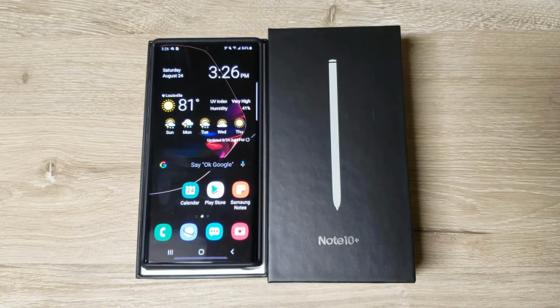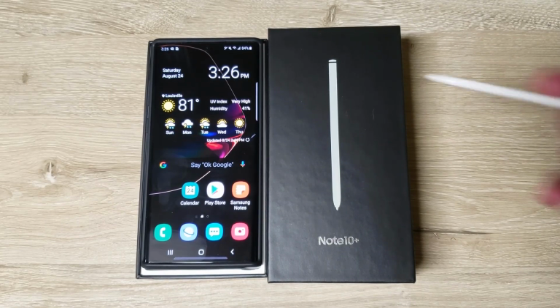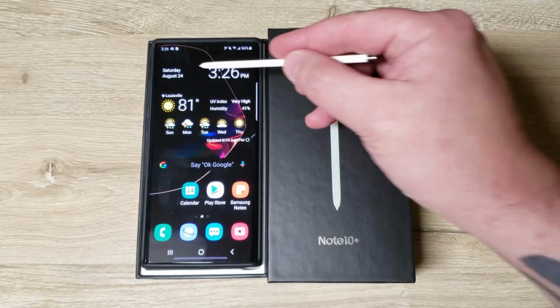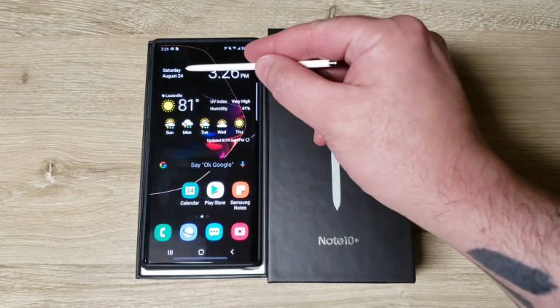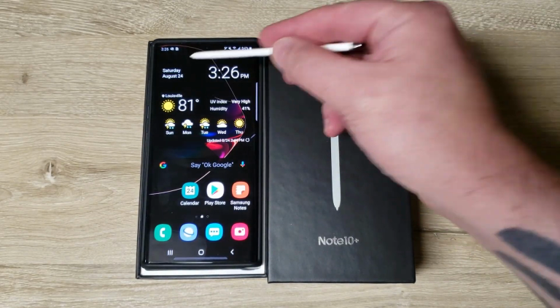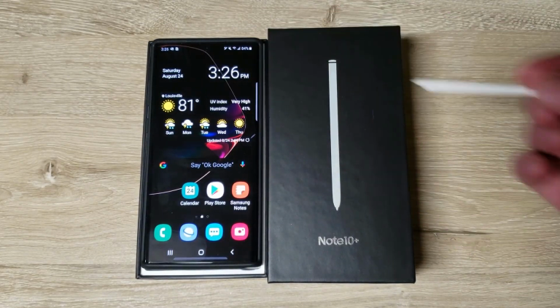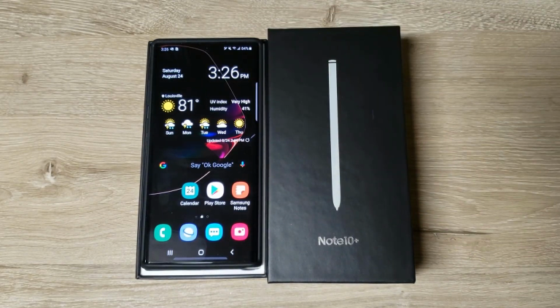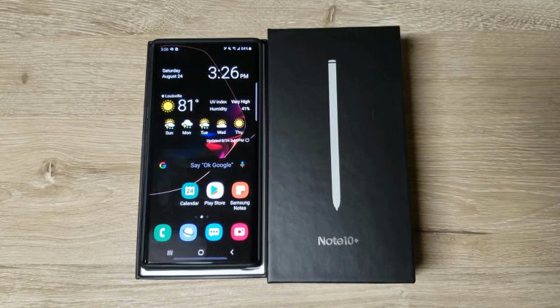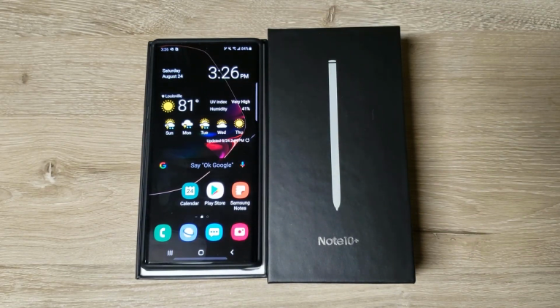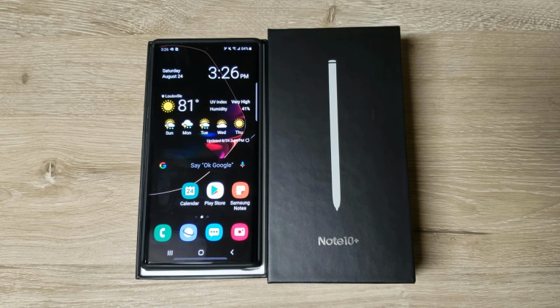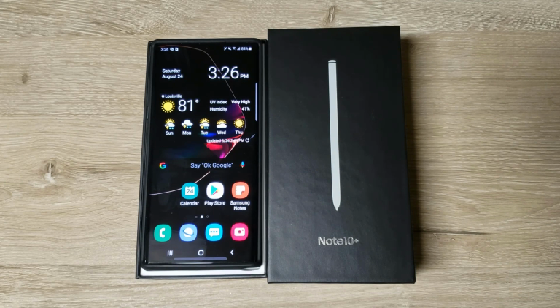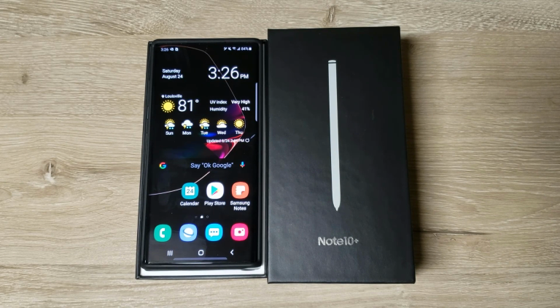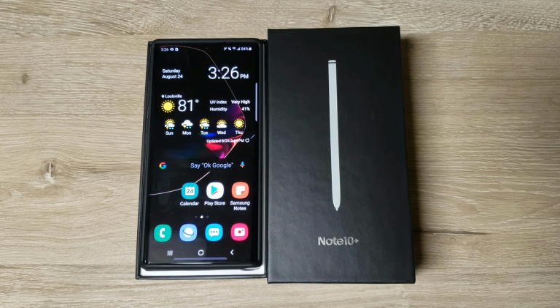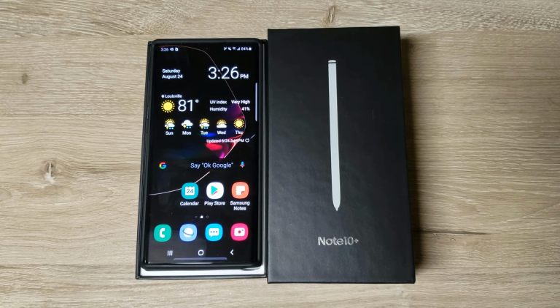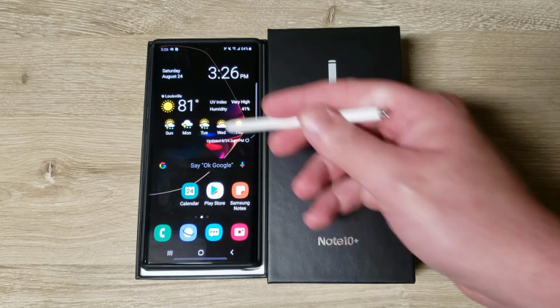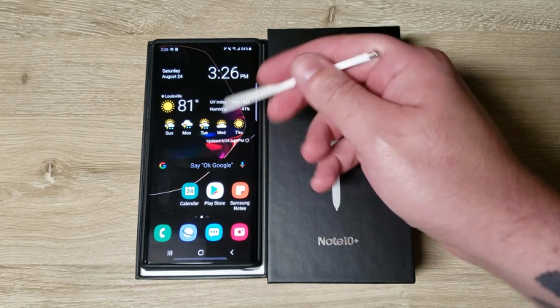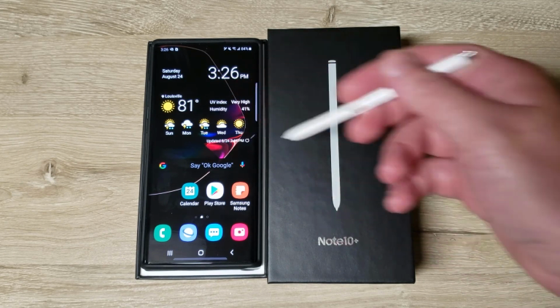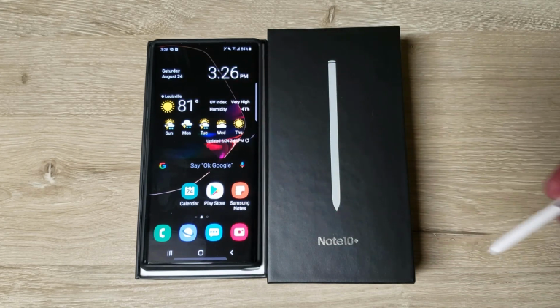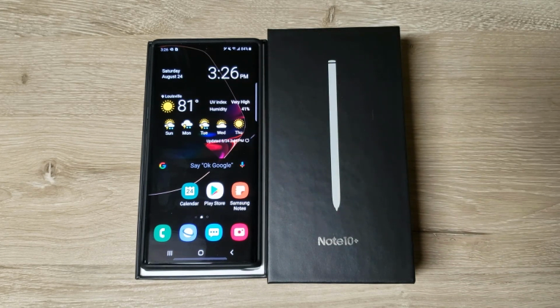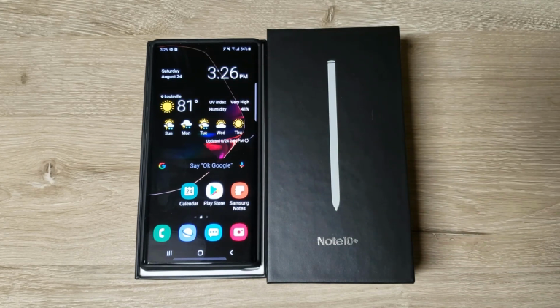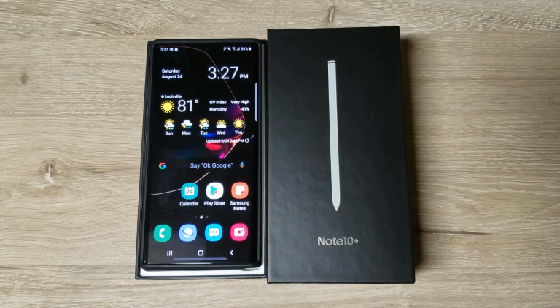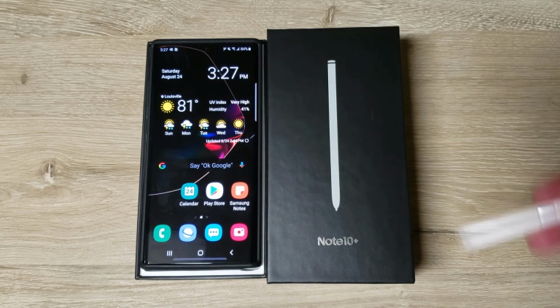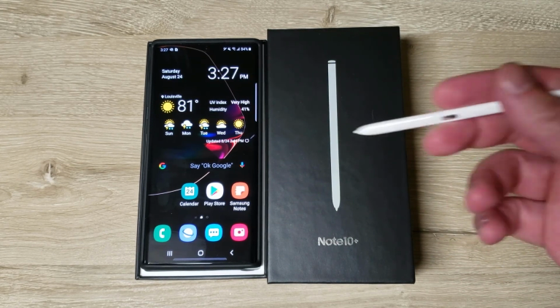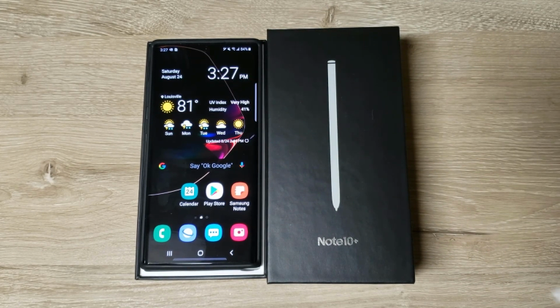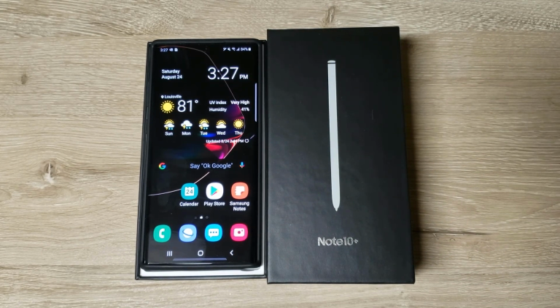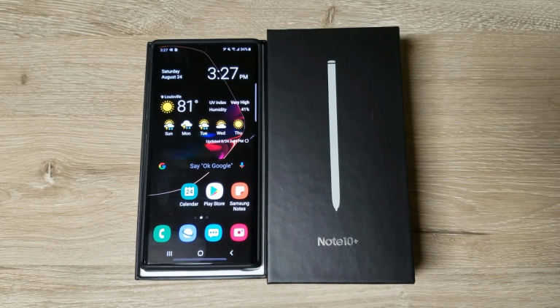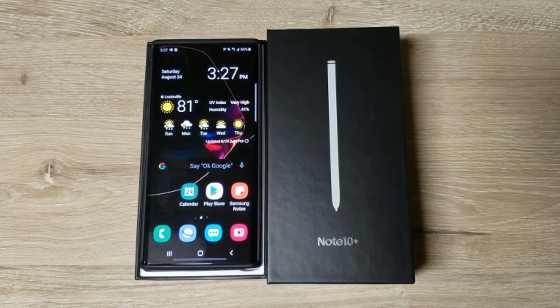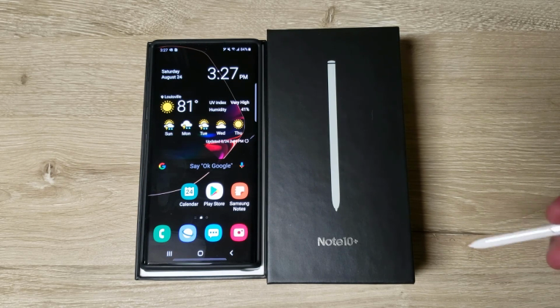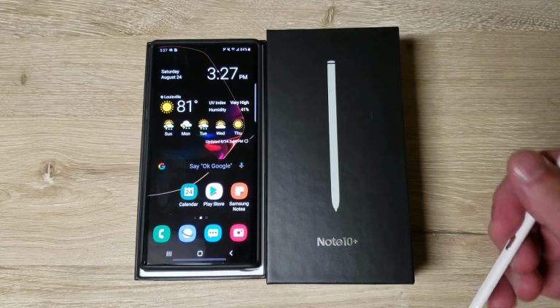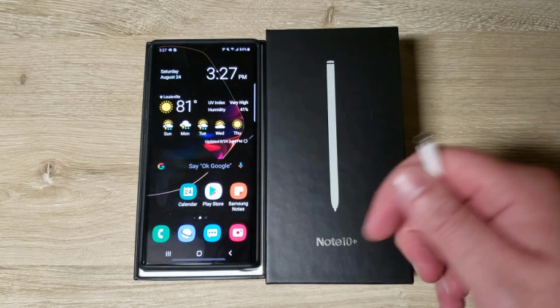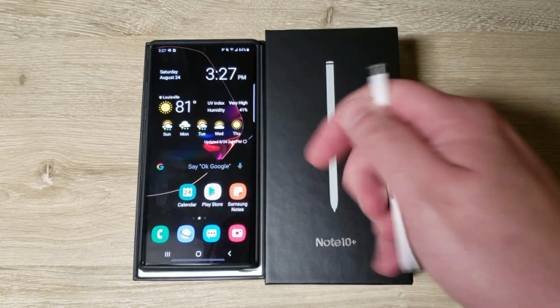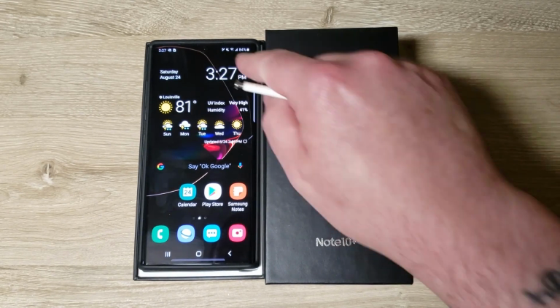Today is the next day, August 24th. Still setting it up as you can see — I changed the colors. I wanted to add a couple more things before I close this video out.